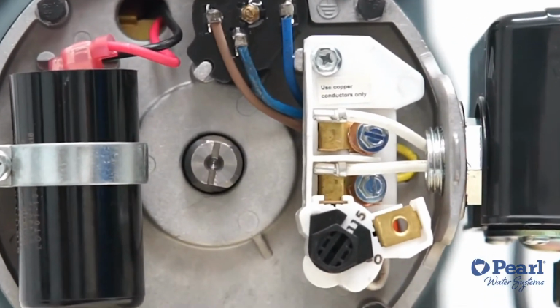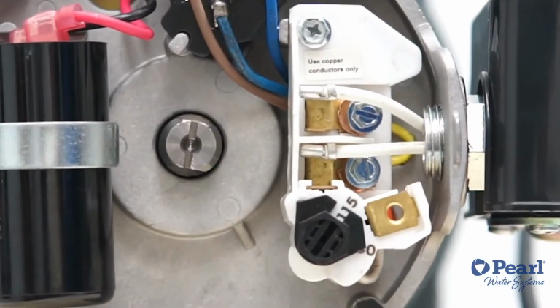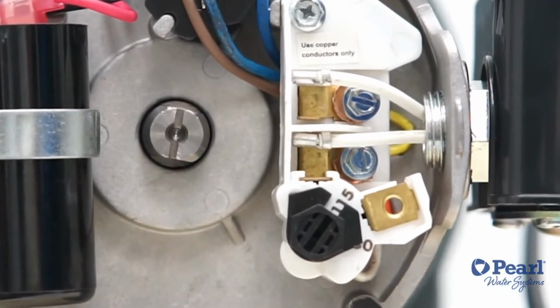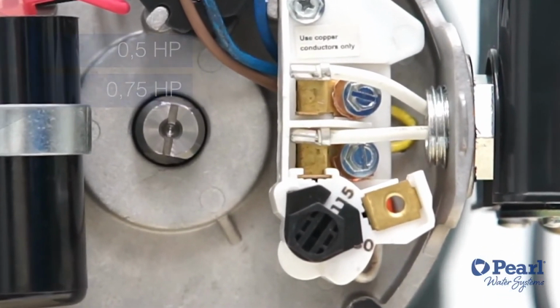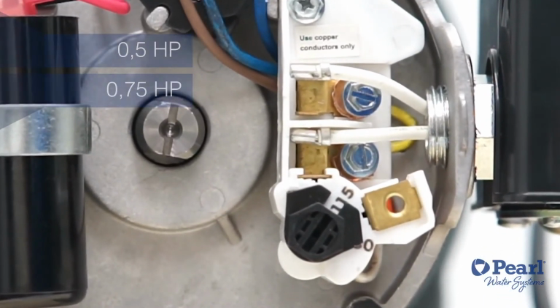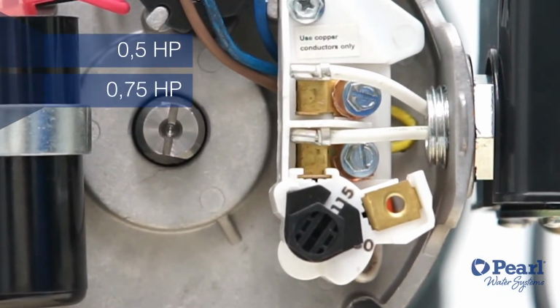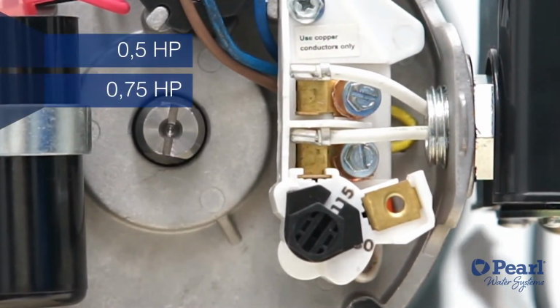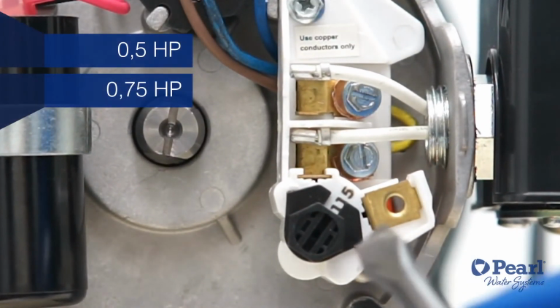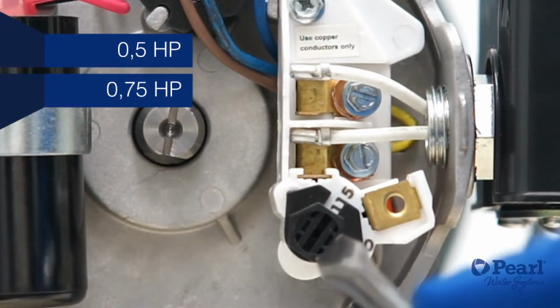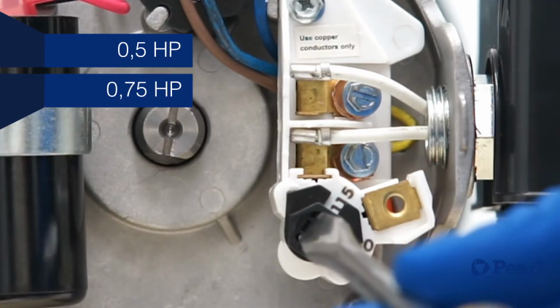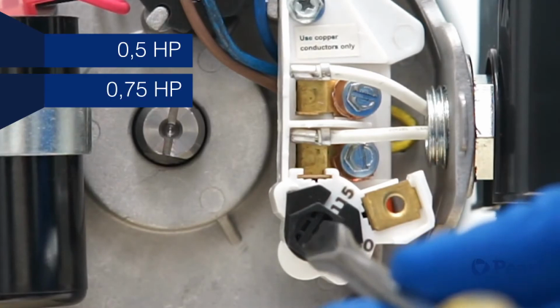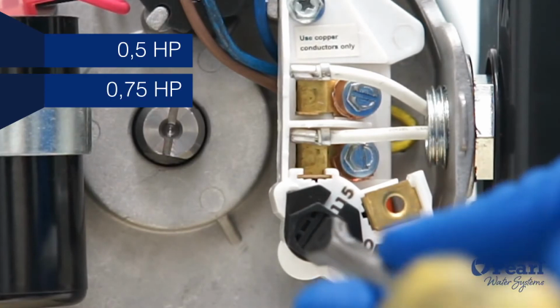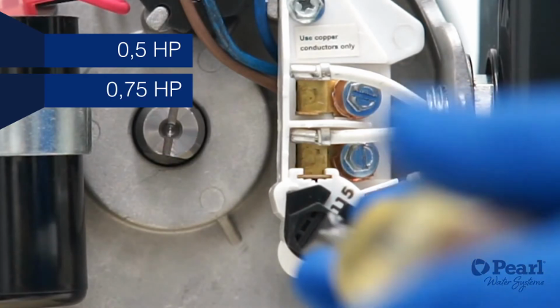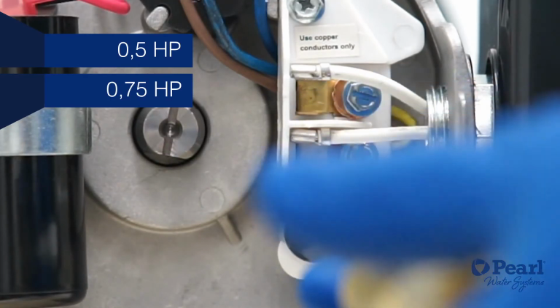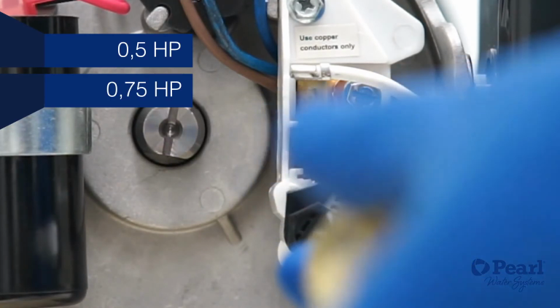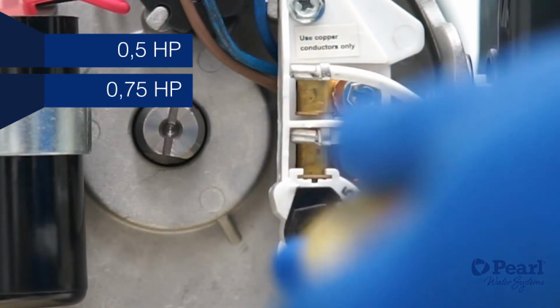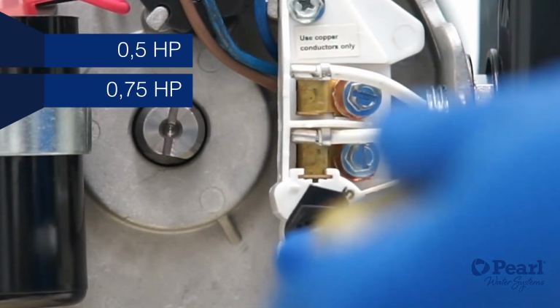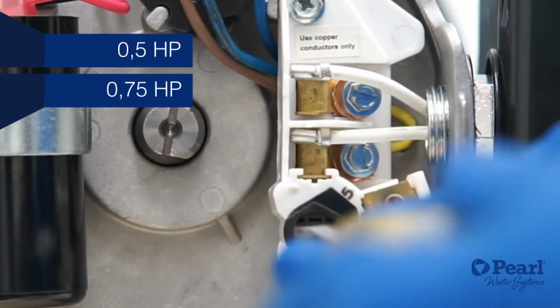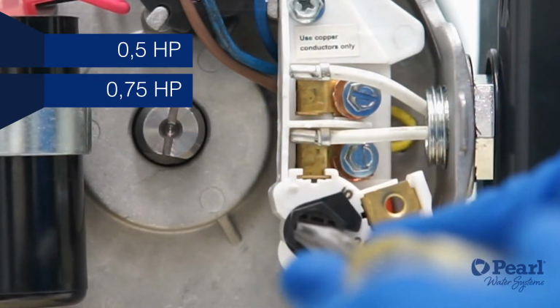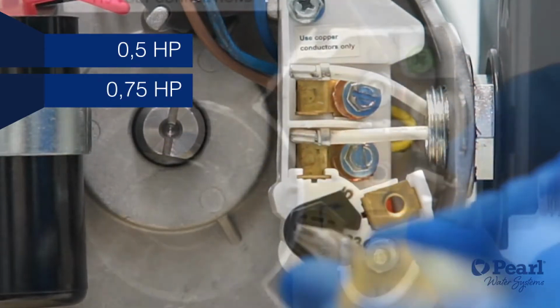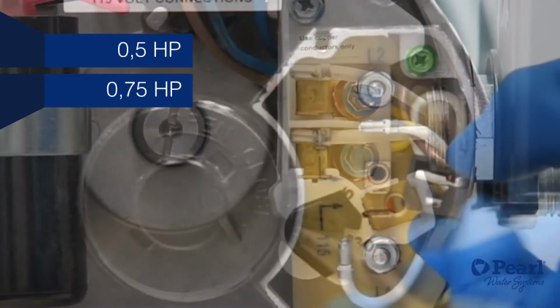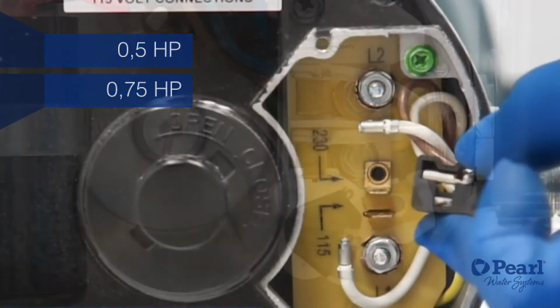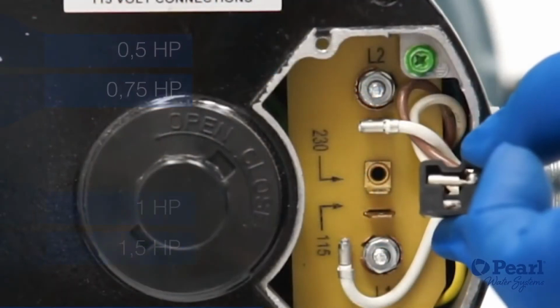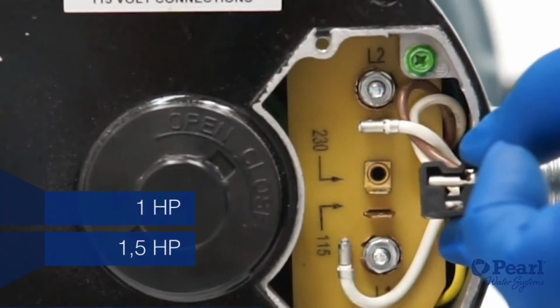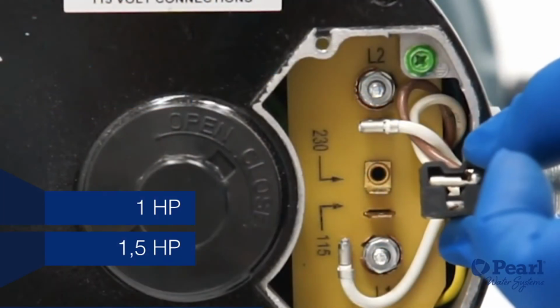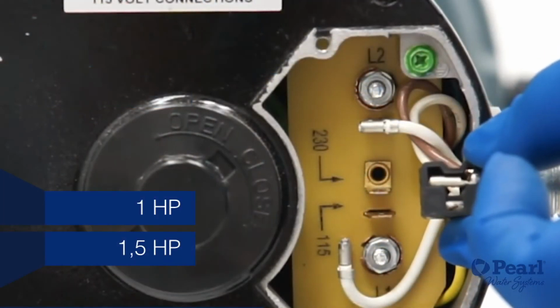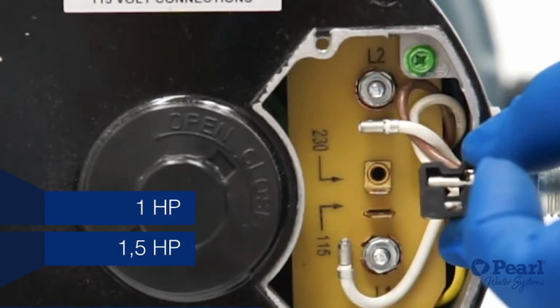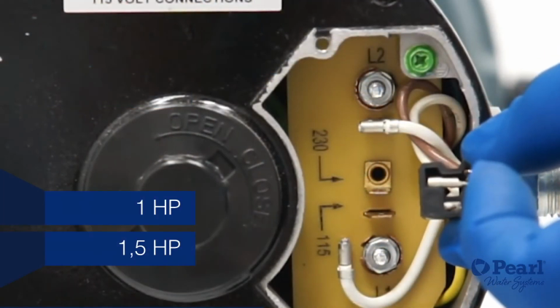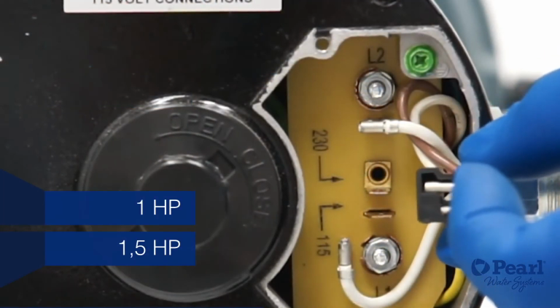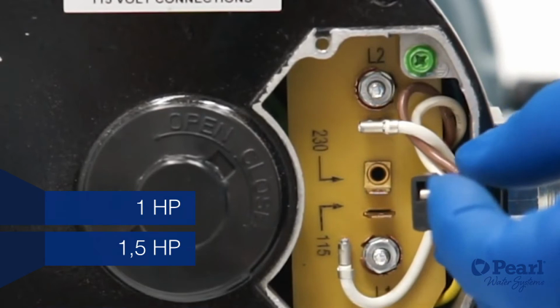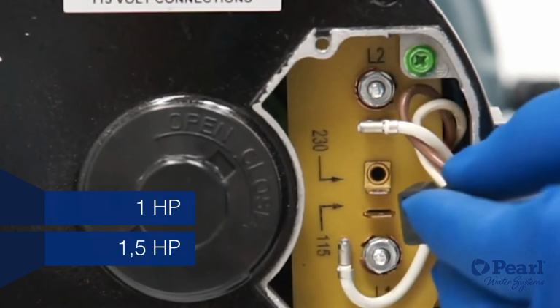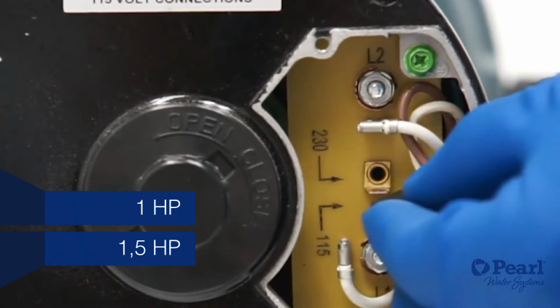The half and the three quarter horsepower versions have a screw that needs to be turned to switch the voltage, while the one and the one and a half horsepower versions have a jumper.